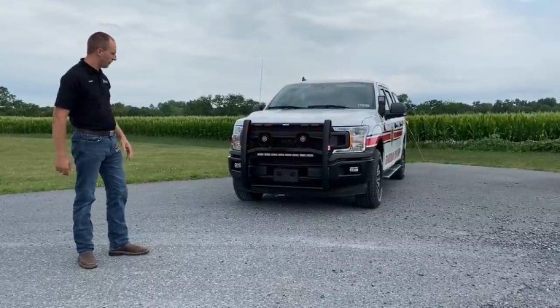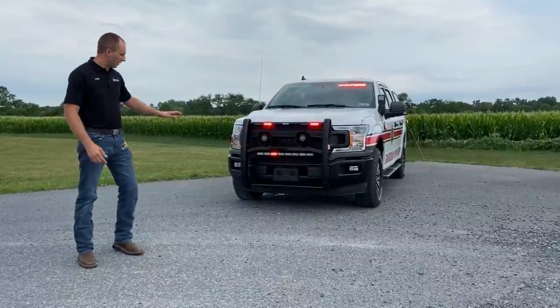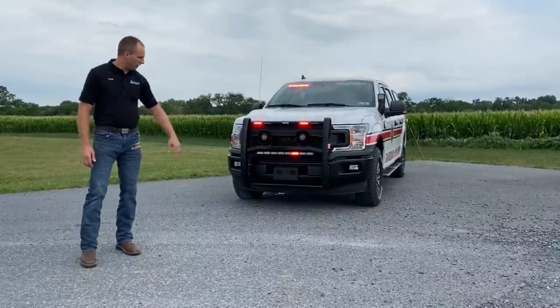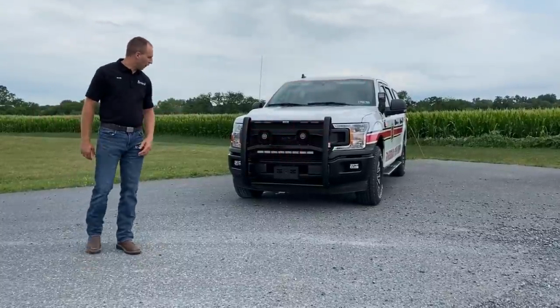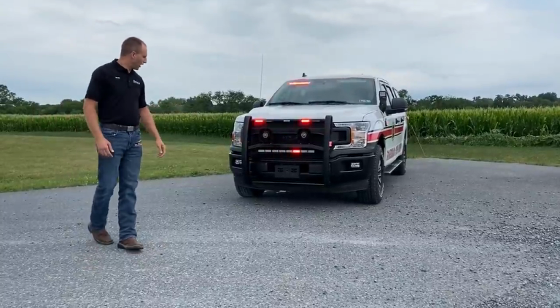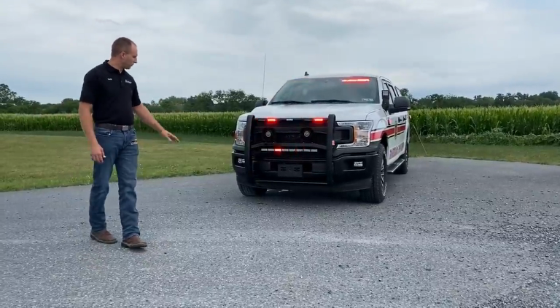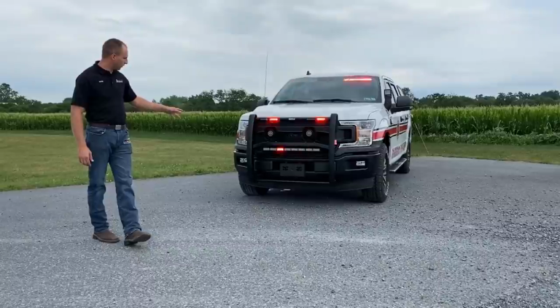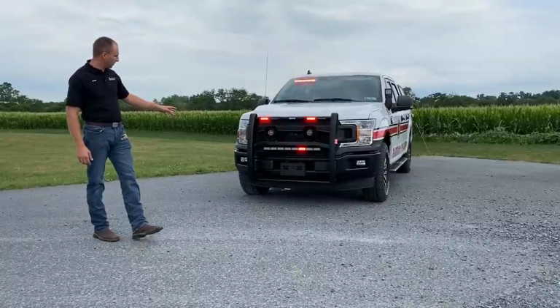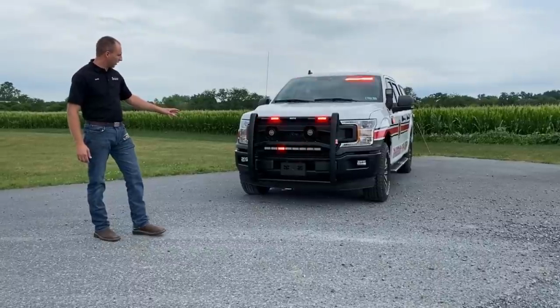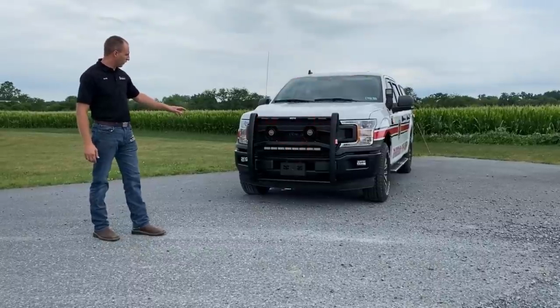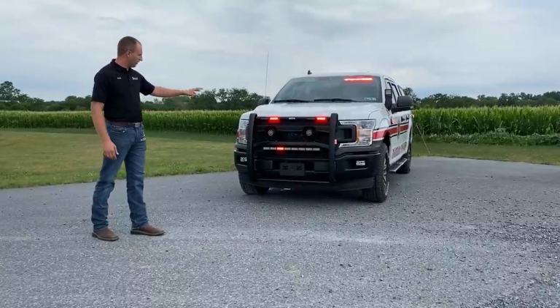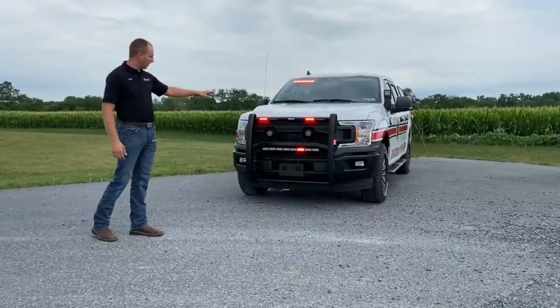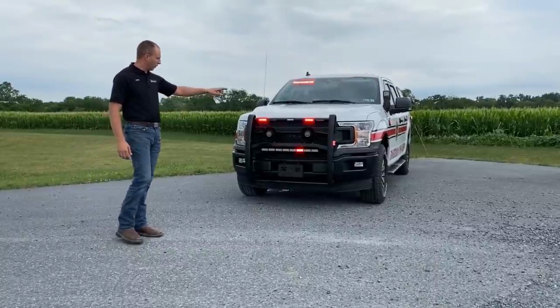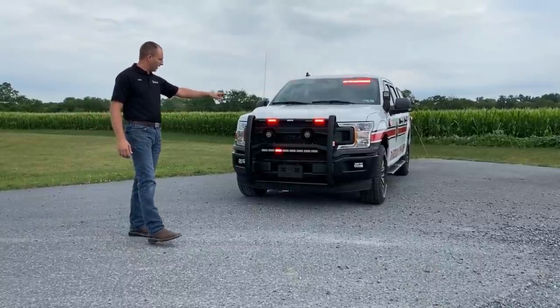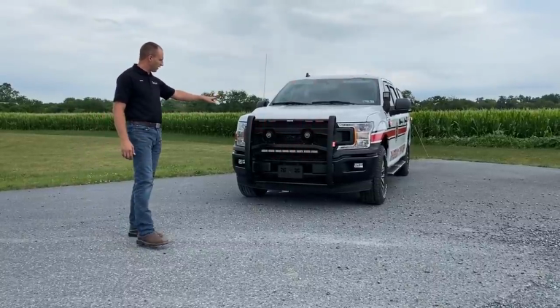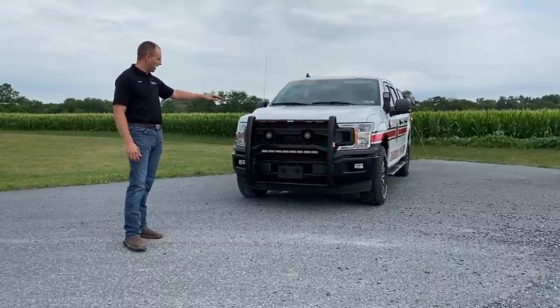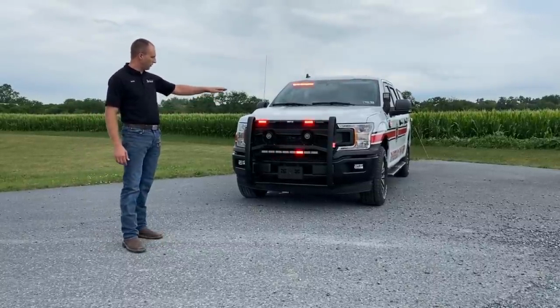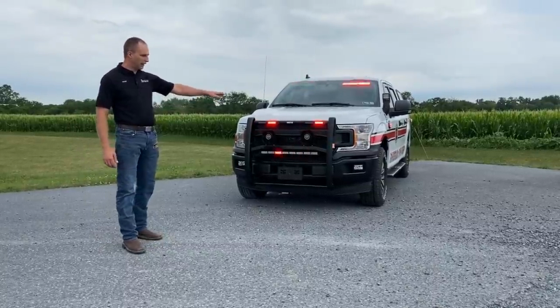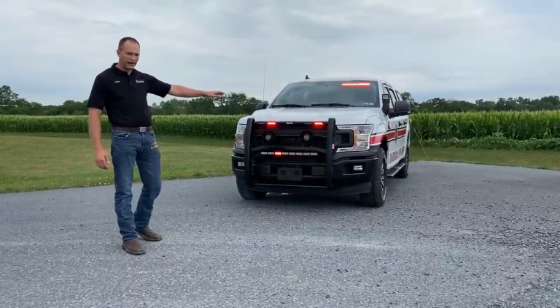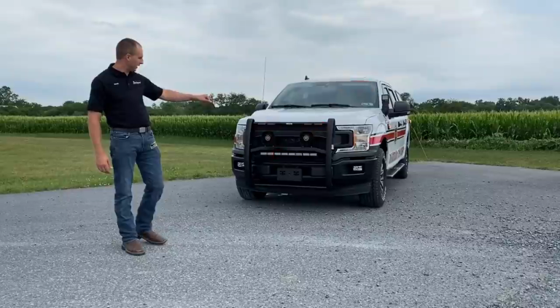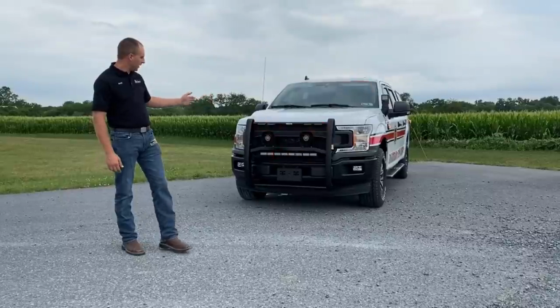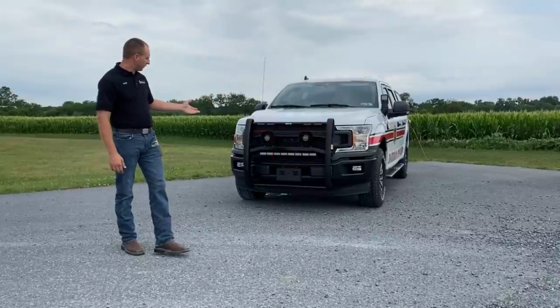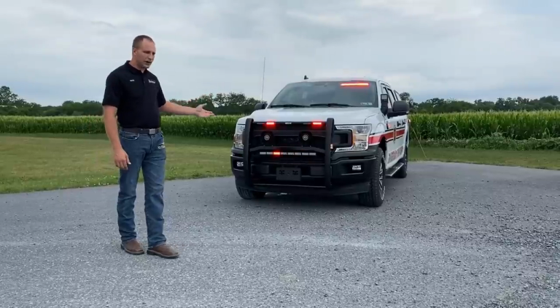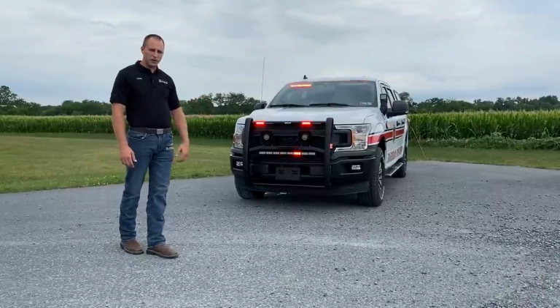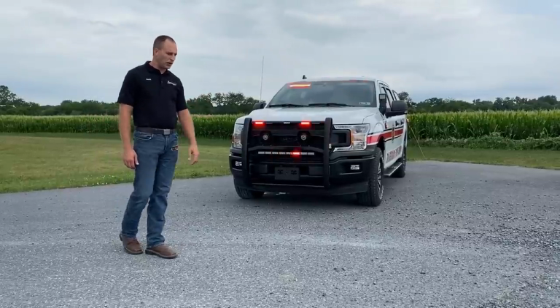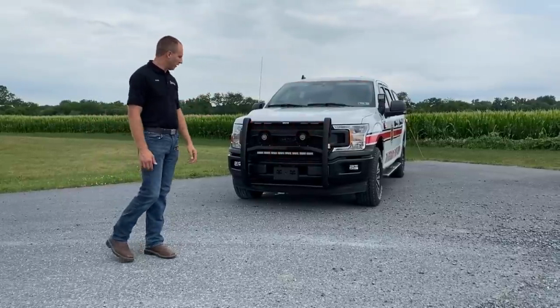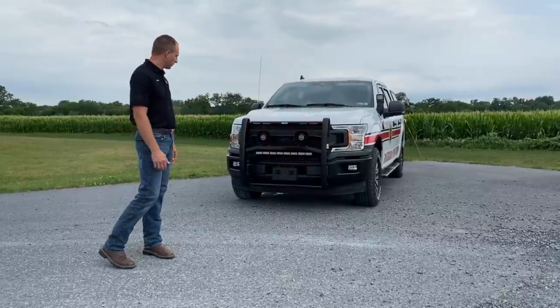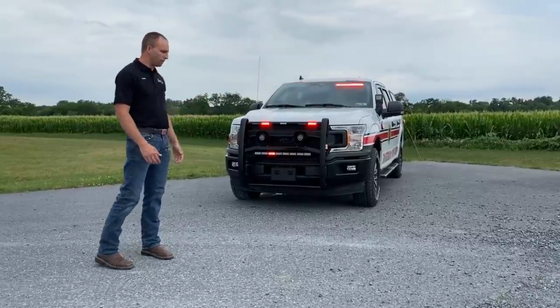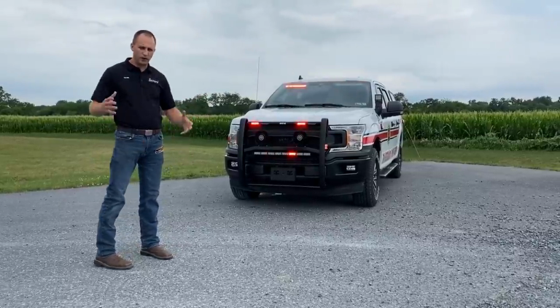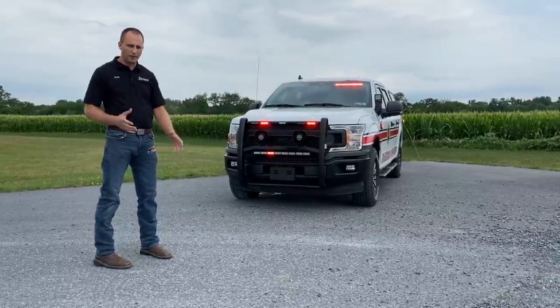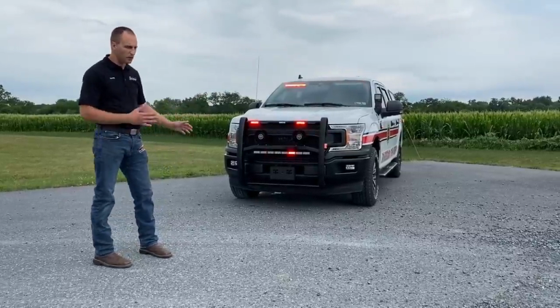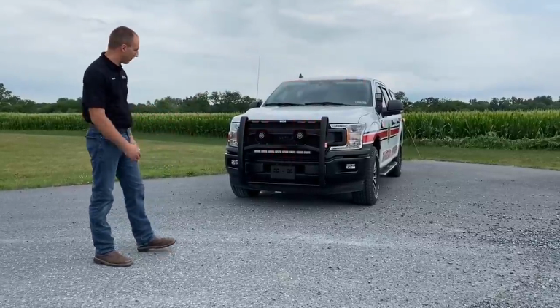We're going to start here in the front. We've got a Western push bar here in the front. We have the integrated four heads across the top, which are the Whelen ions. We have two siren speakers from Whelen and they're in the push bar — very loud because they're right out front.